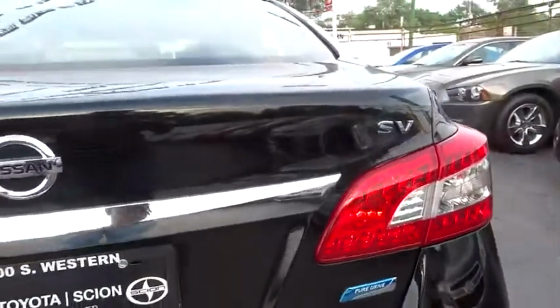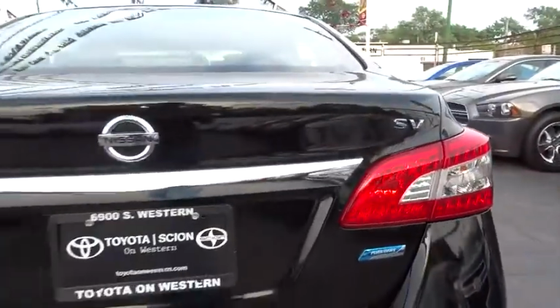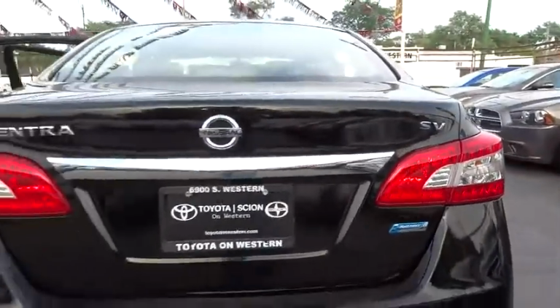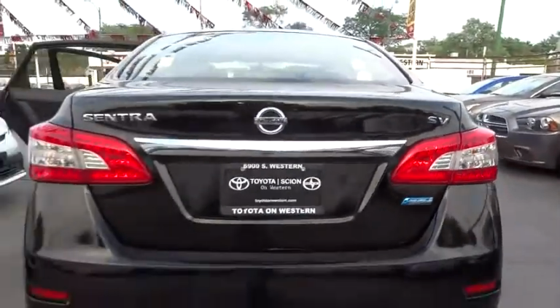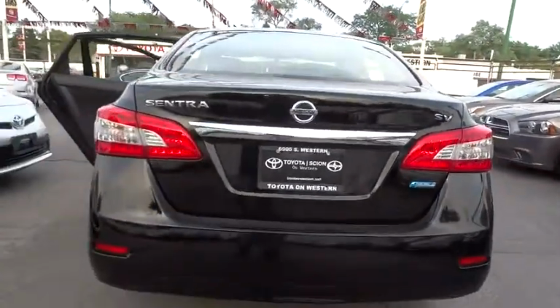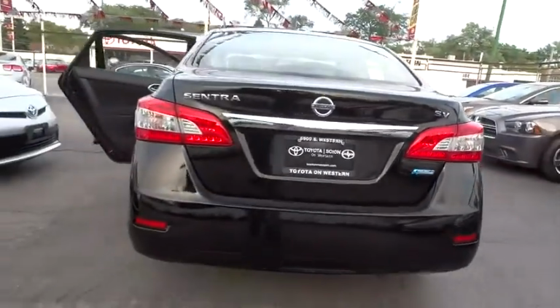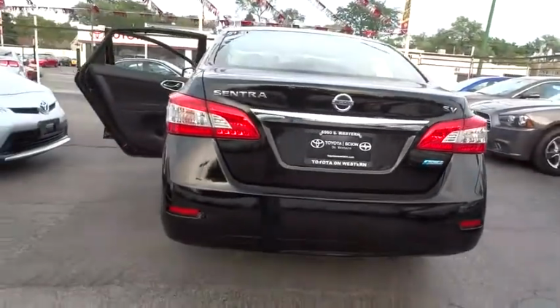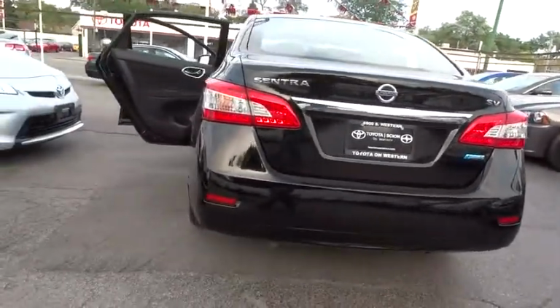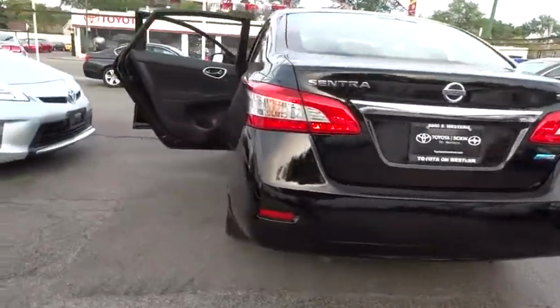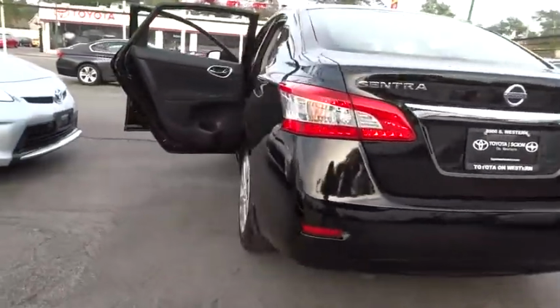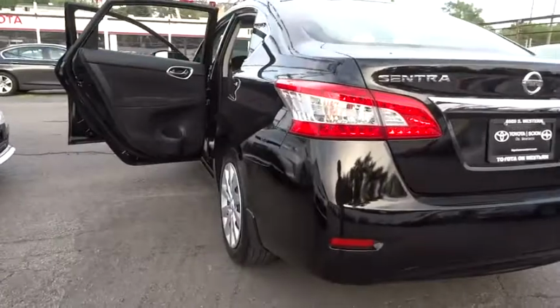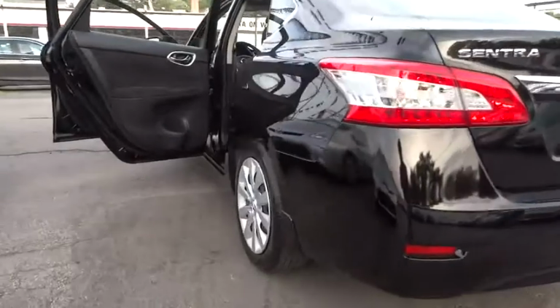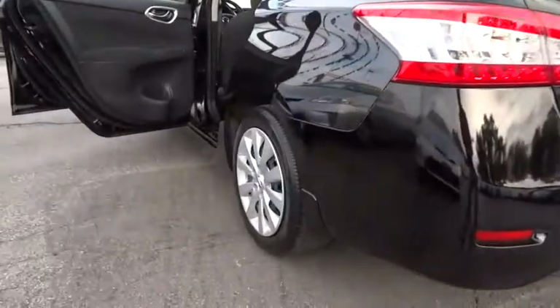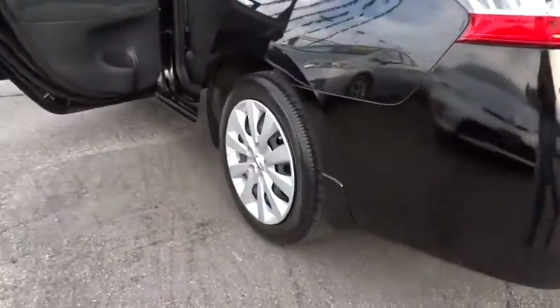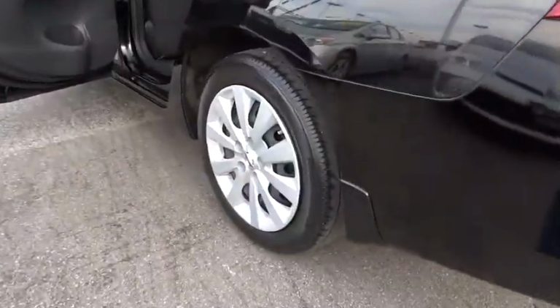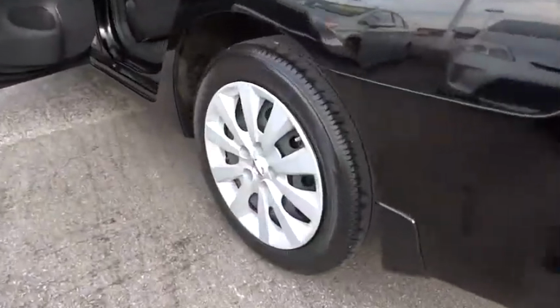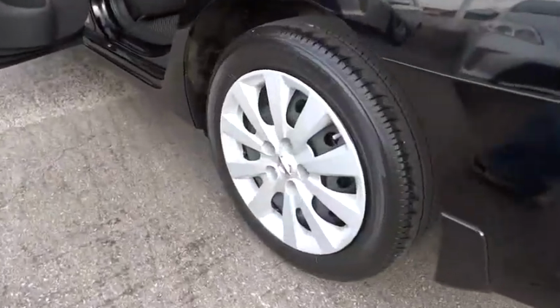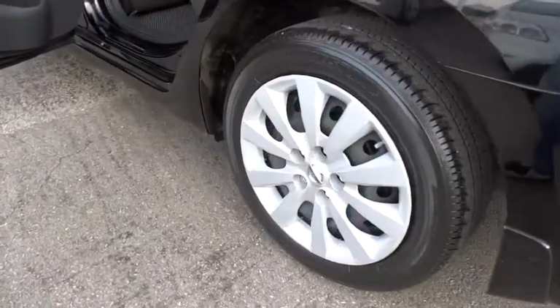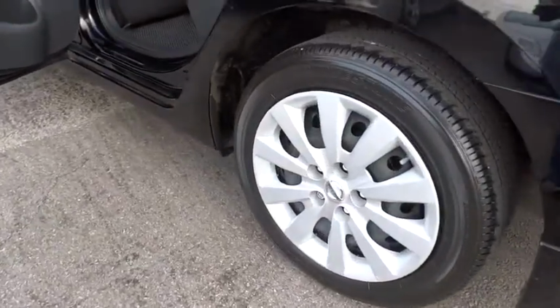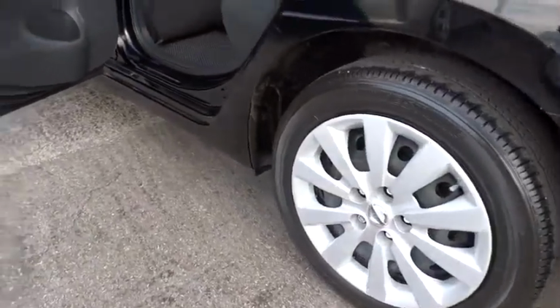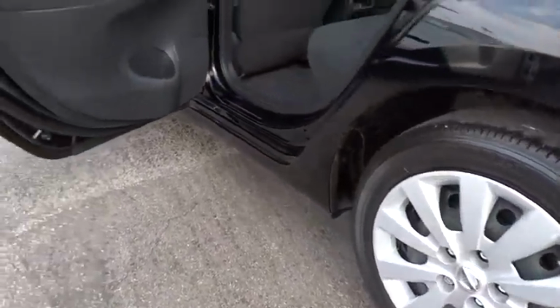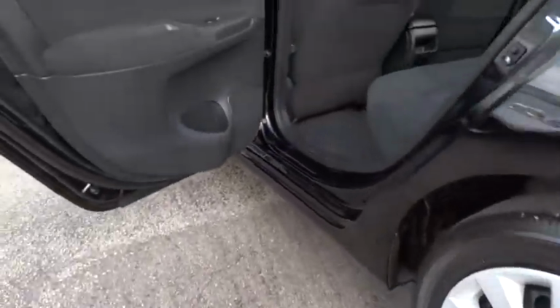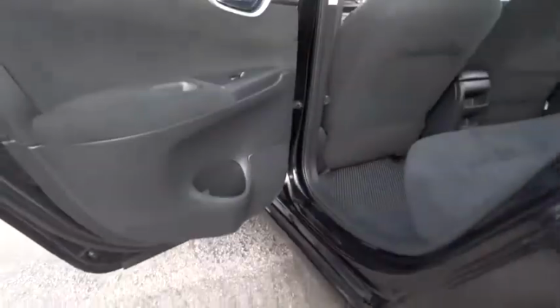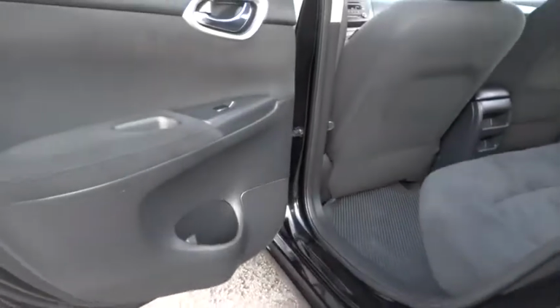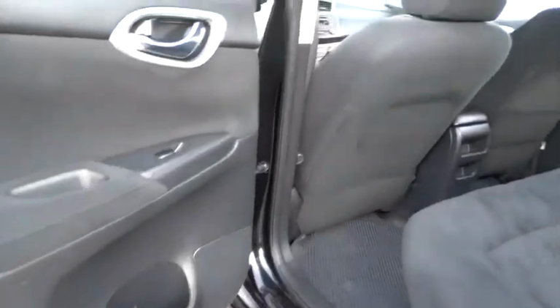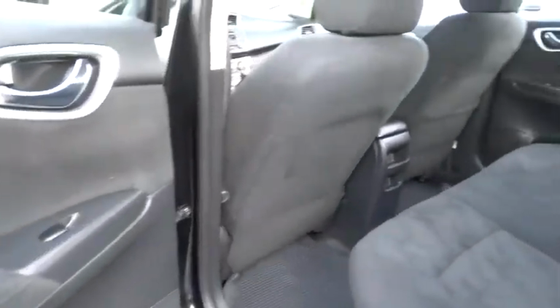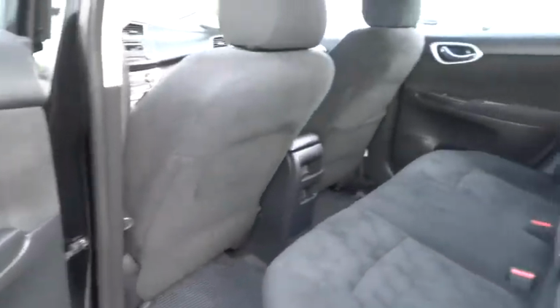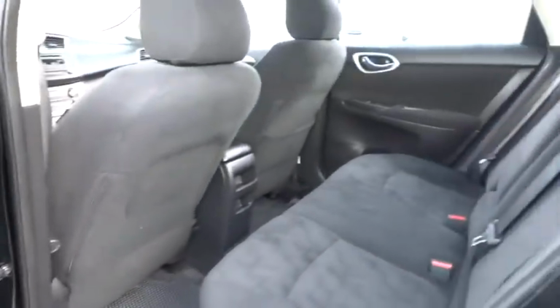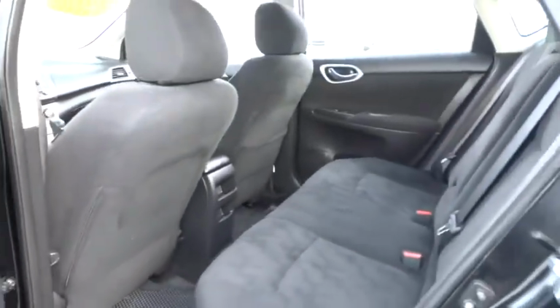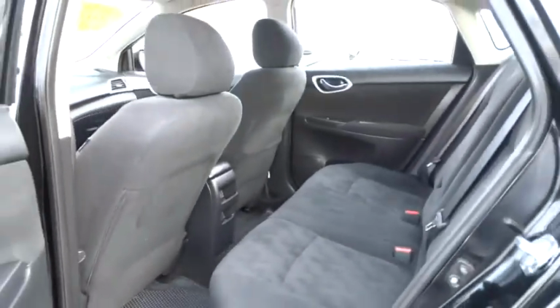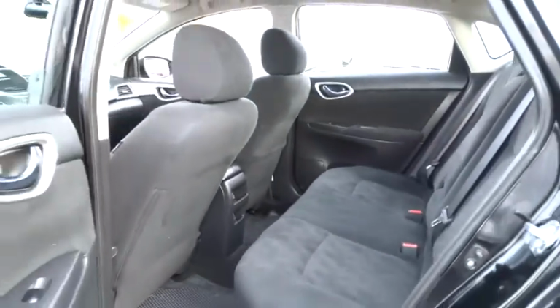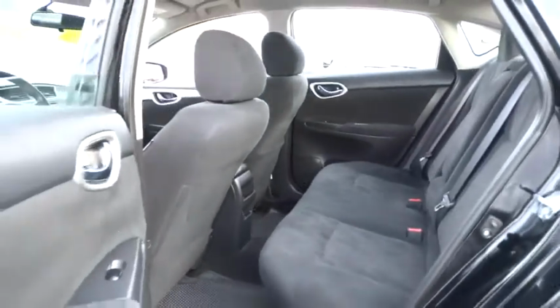Bucket seats, MP3 player, CD player, trip computer, power door locks, child safety locks. This vehicle is Carfax certified one owner and qualifies for Carfax buyback guarantee. Come take a test drive today.